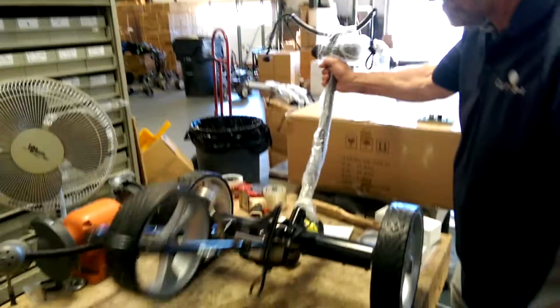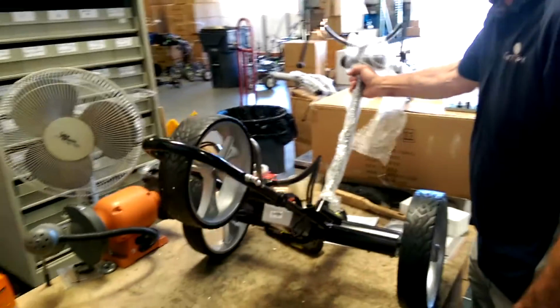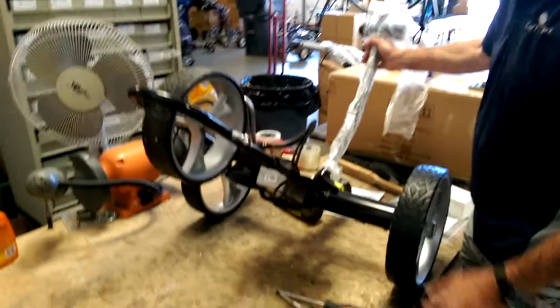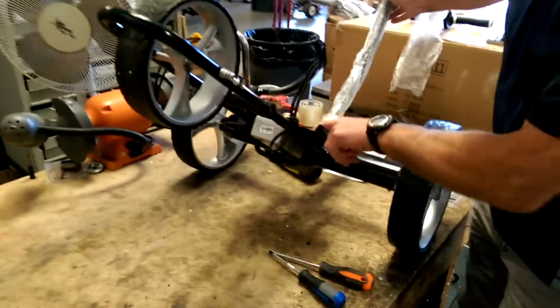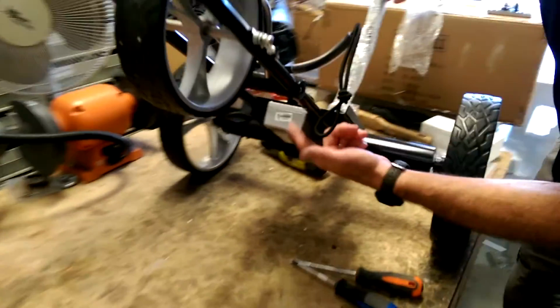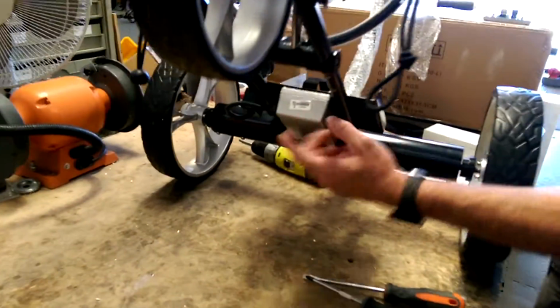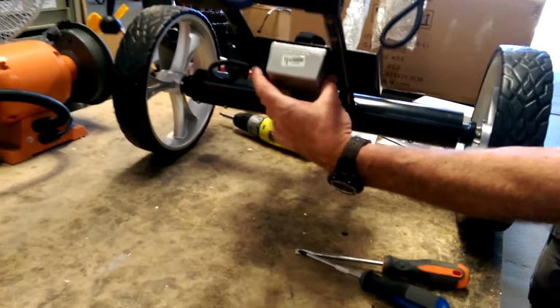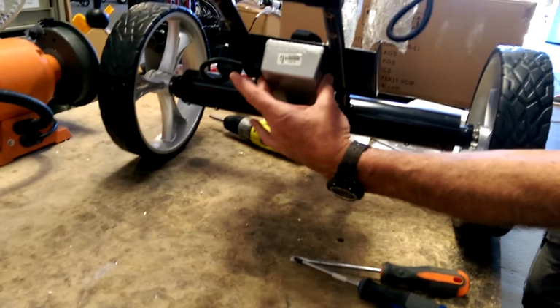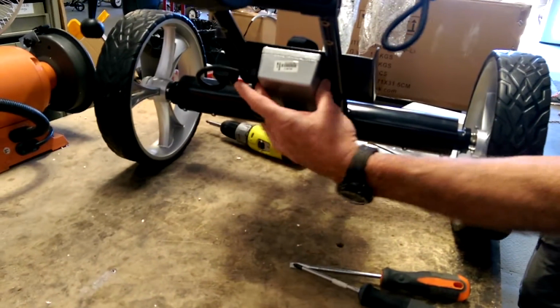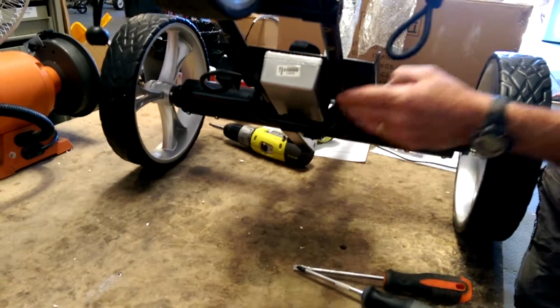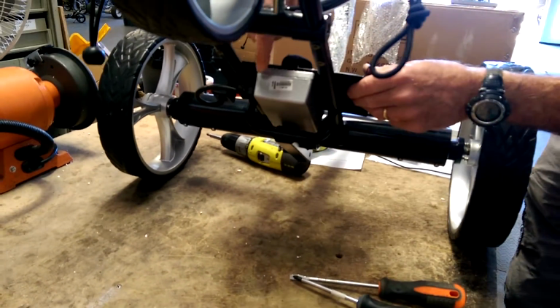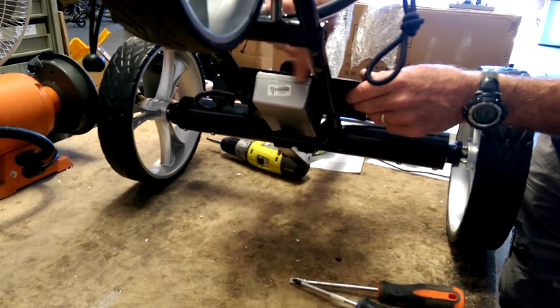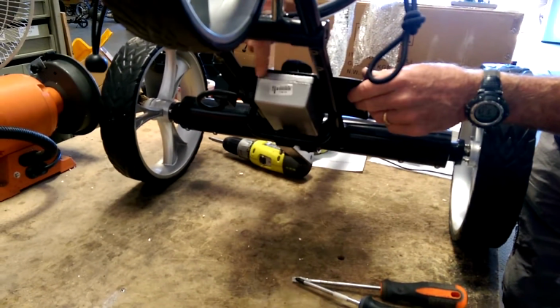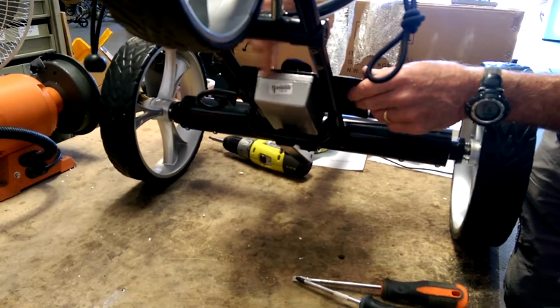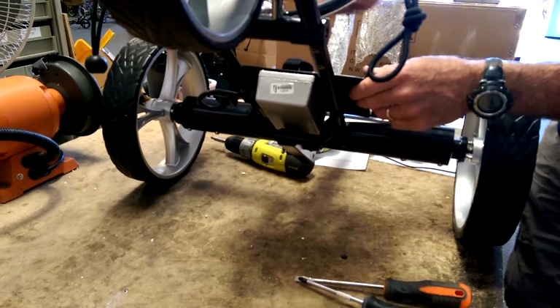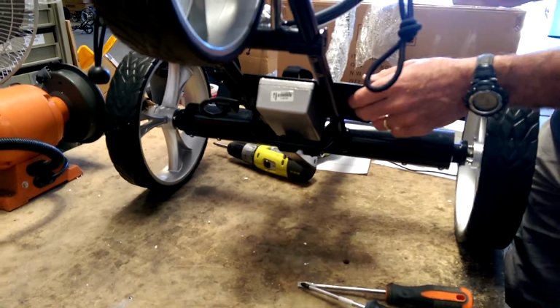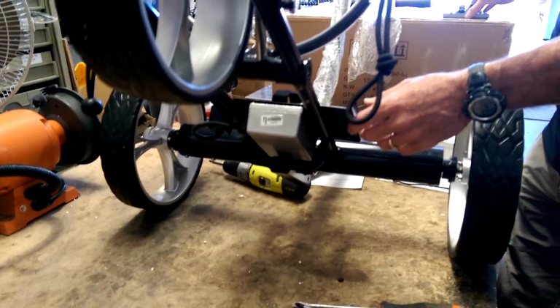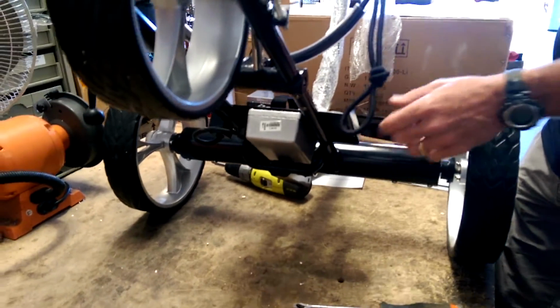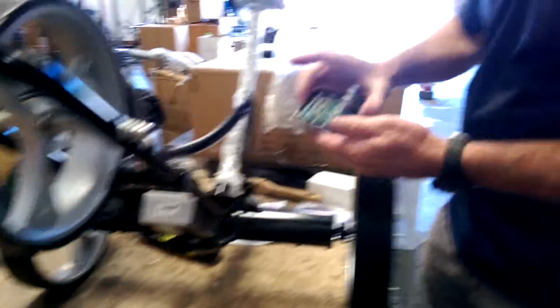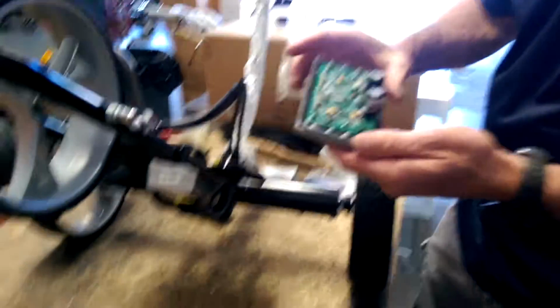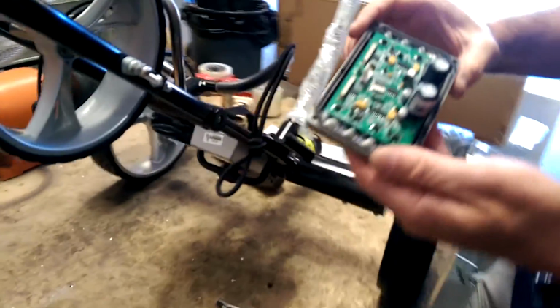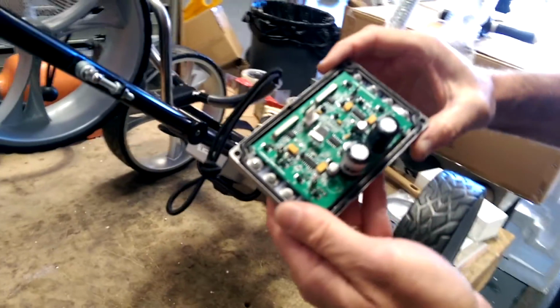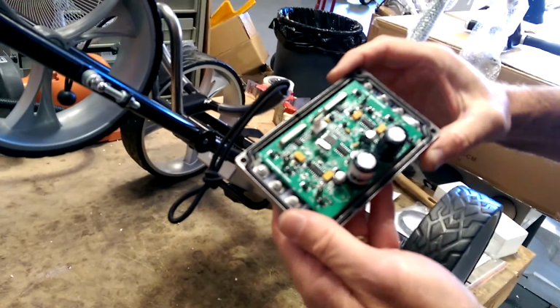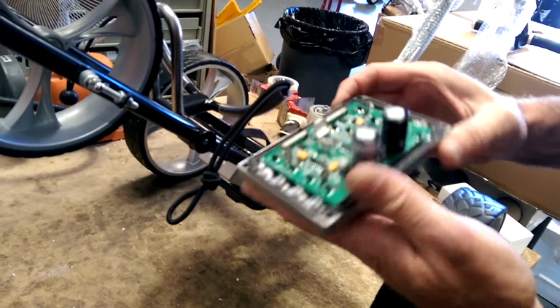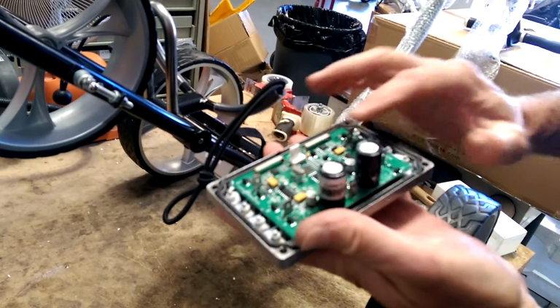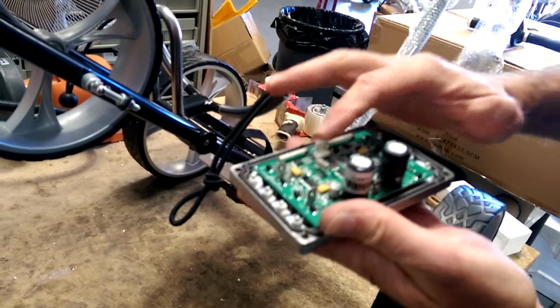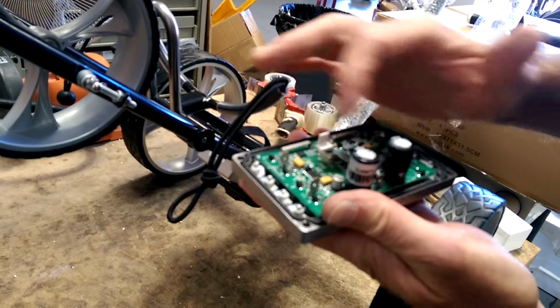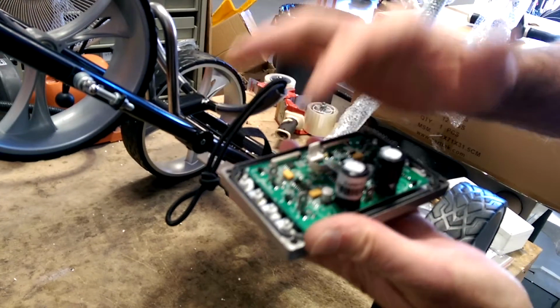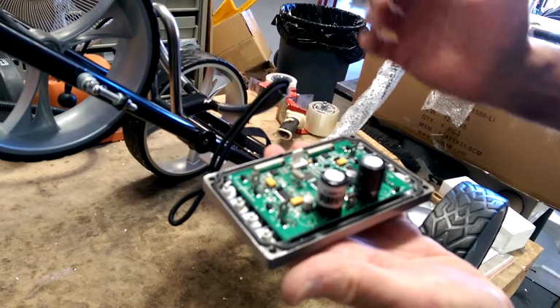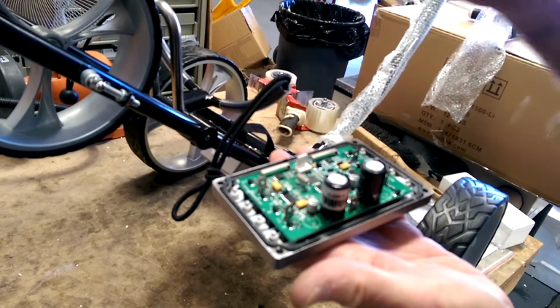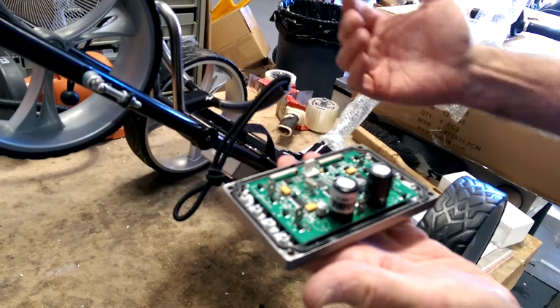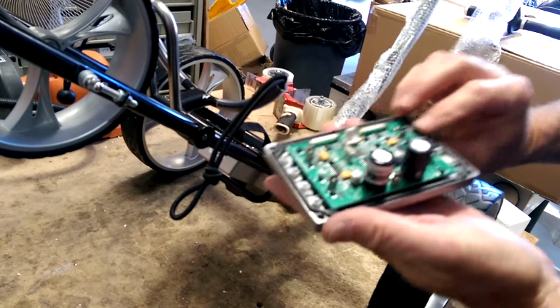The motherboard is mounted underneath the battery tray. It's in this box right here, and it's really just the top portion of it. Here's what you'll be receiving from us — it has seven connections on it that we're going to disconnect and reconnect the same way.